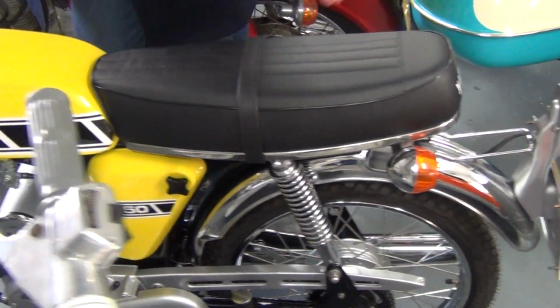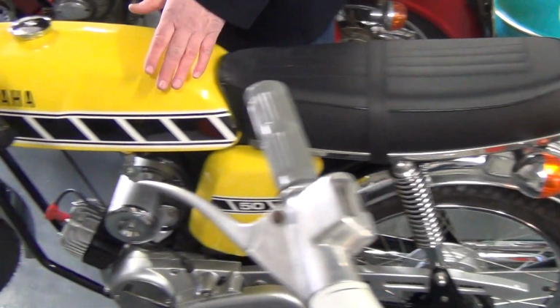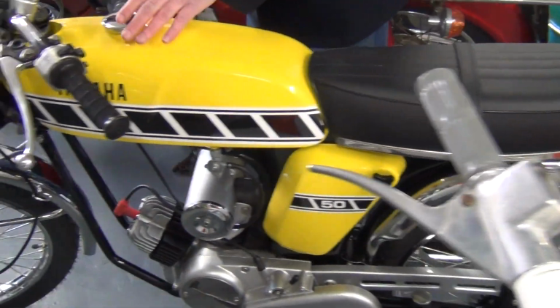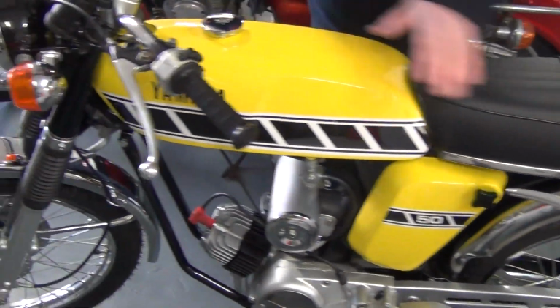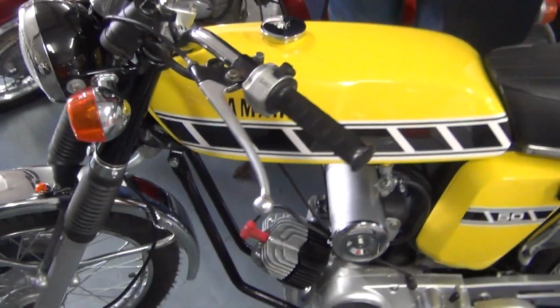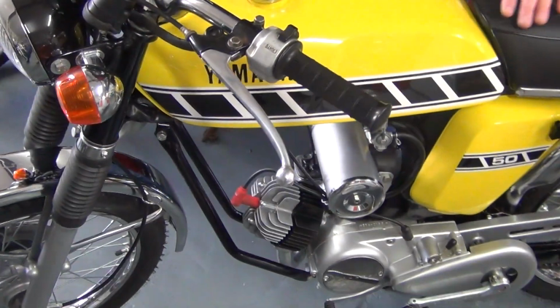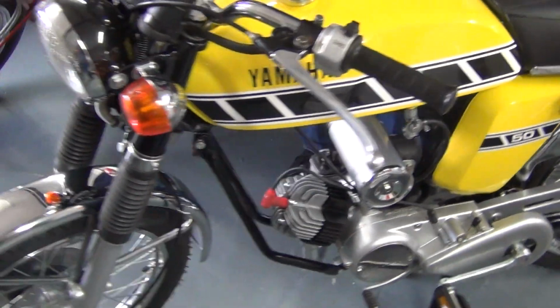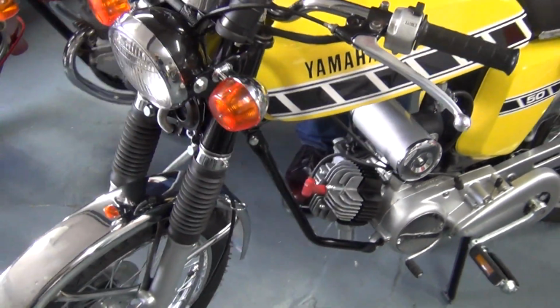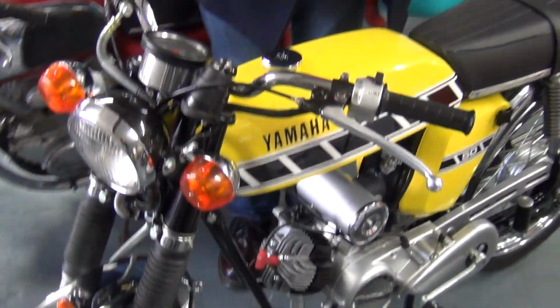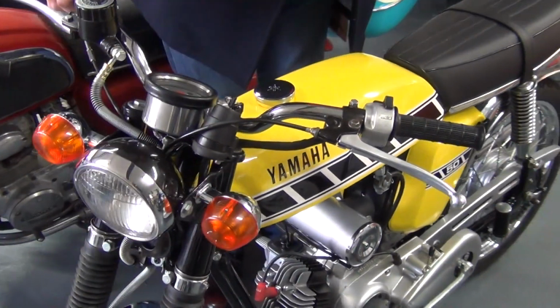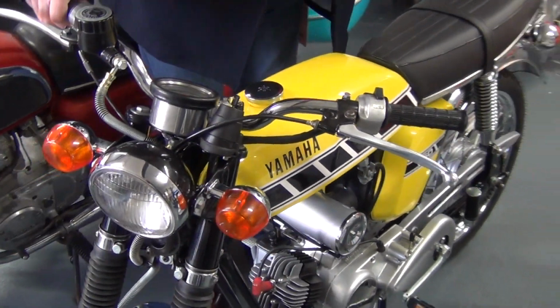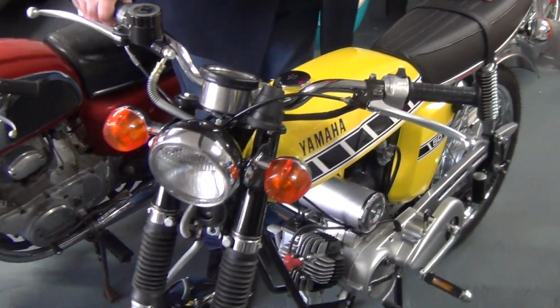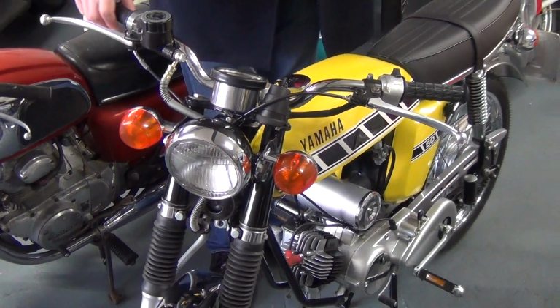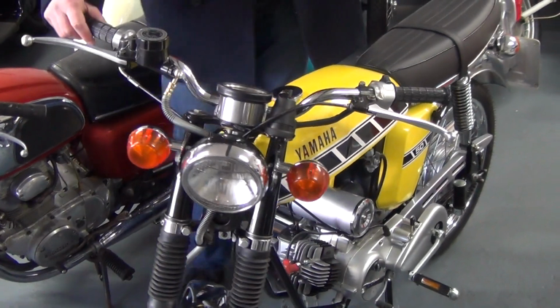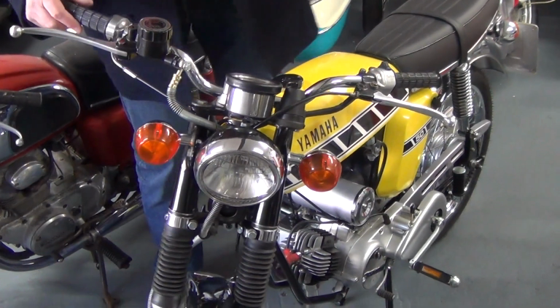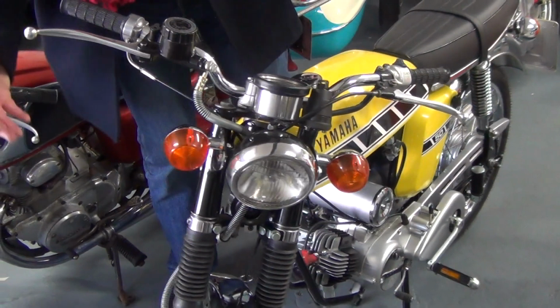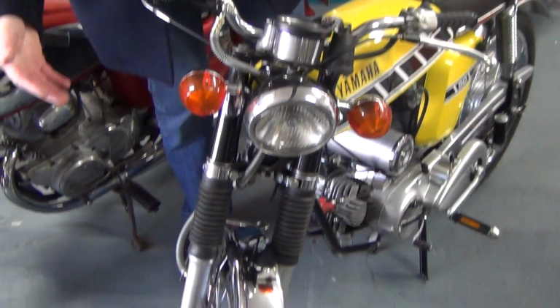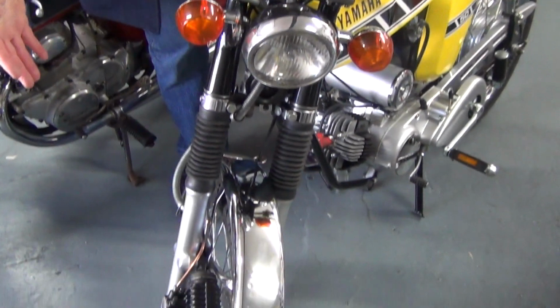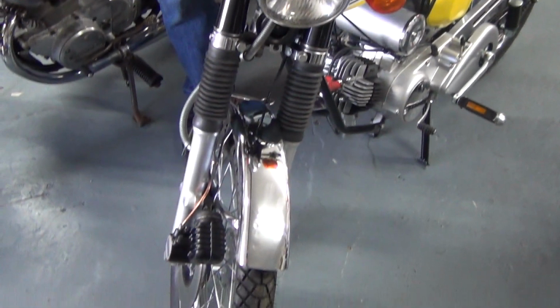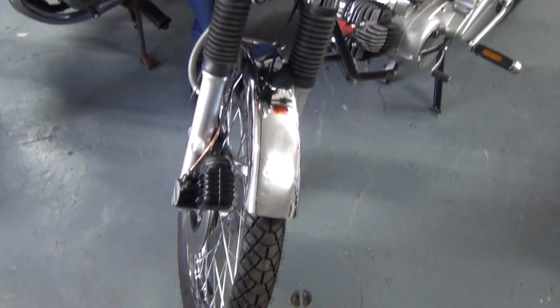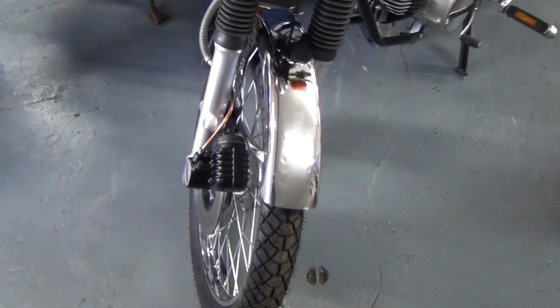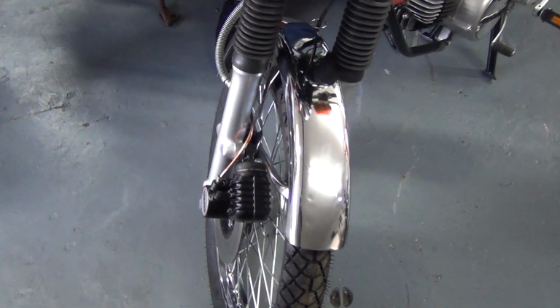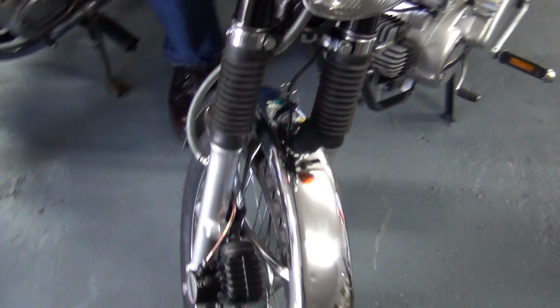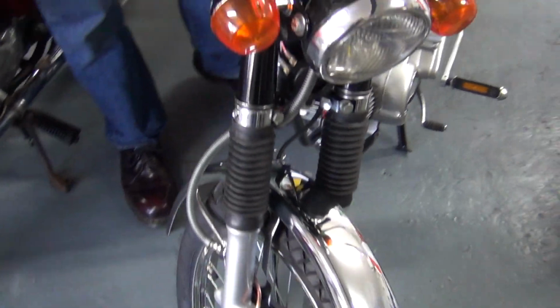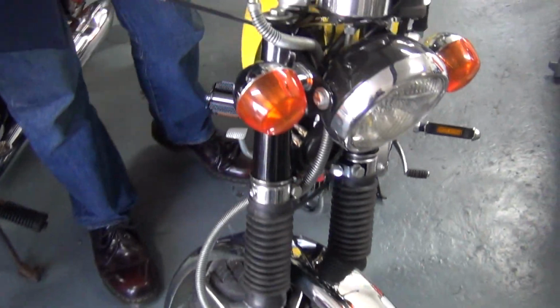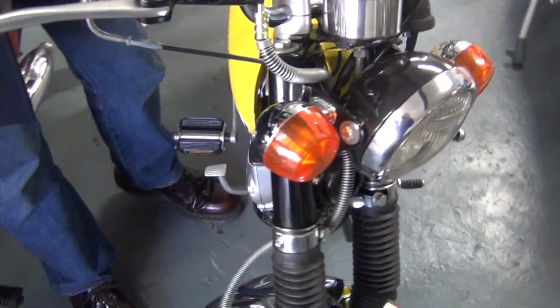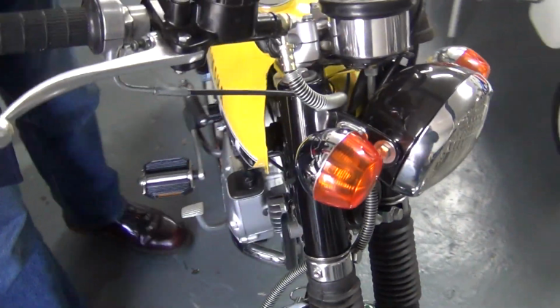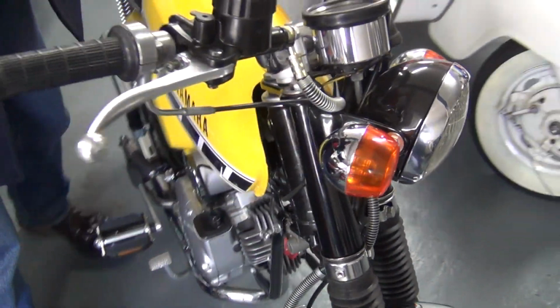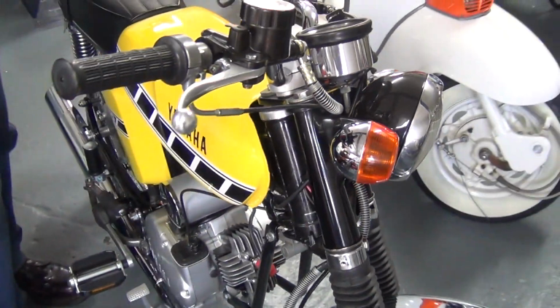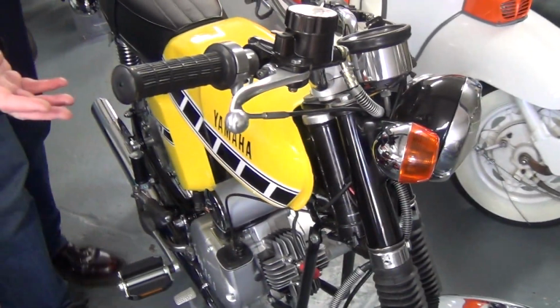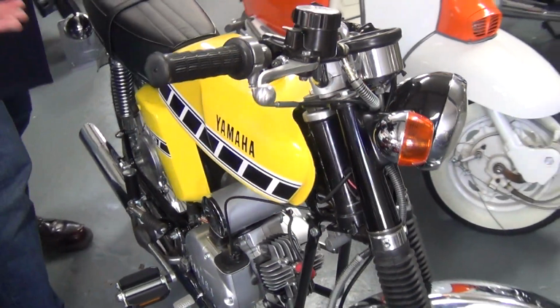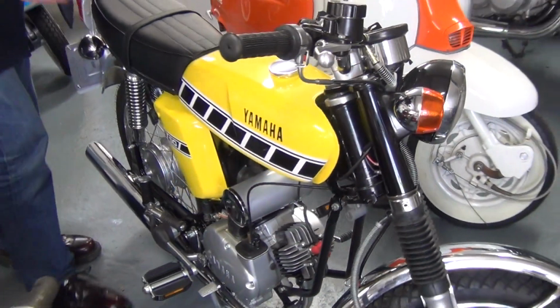The paint is absolutely flawless. It's got a beautiful seat which is new old stock. Chrome's been done, brand new tyres, re-chromed, re-spoked. The bike is absolutely — I think it's flawless.